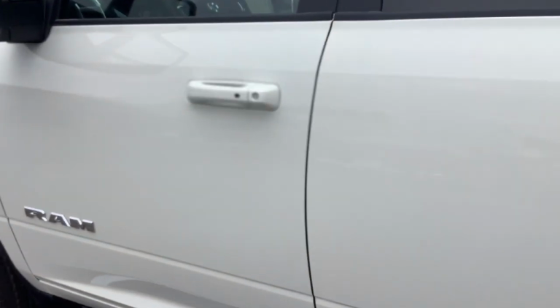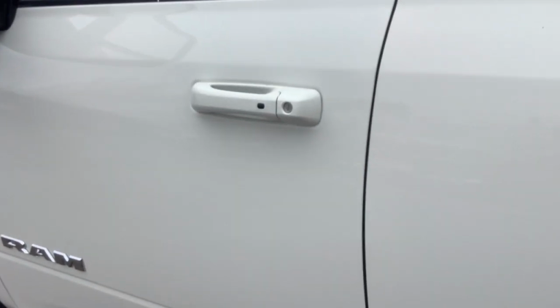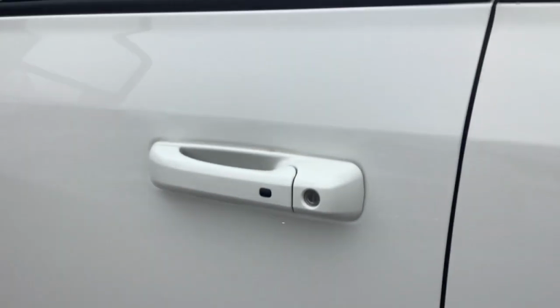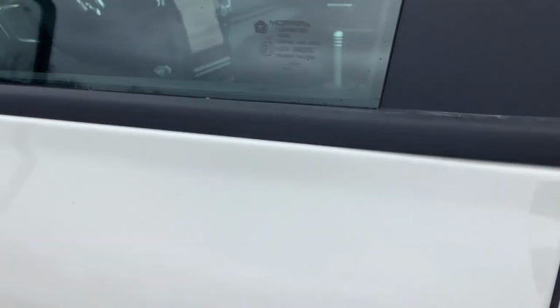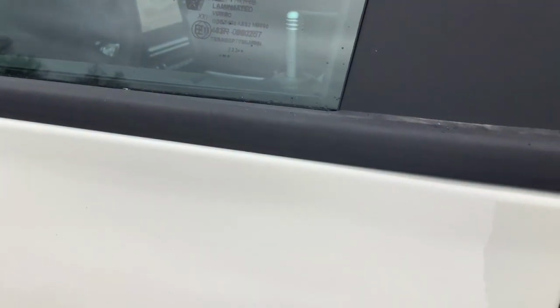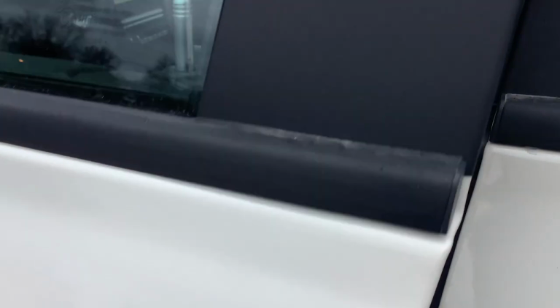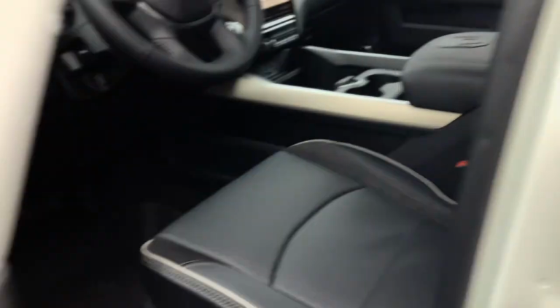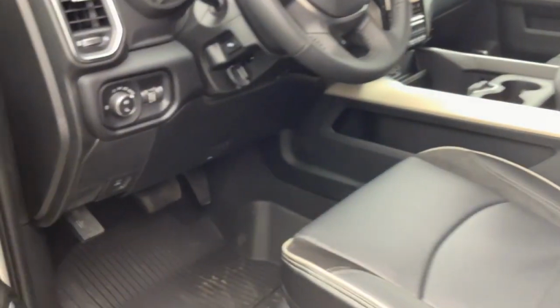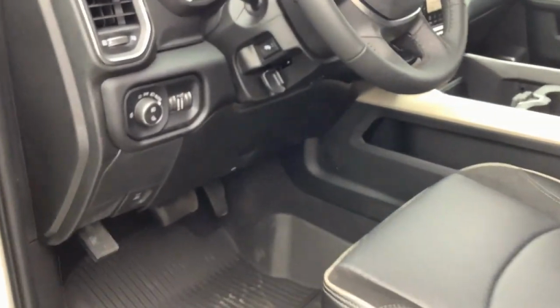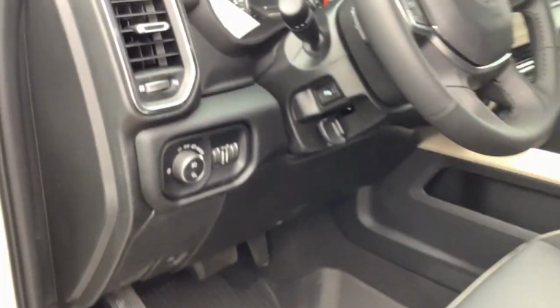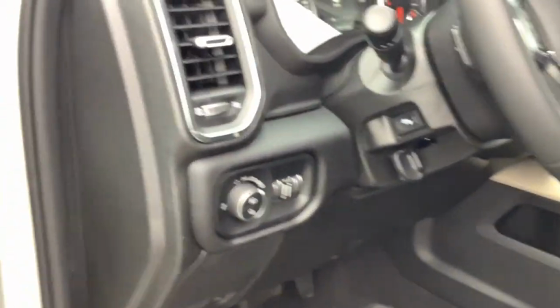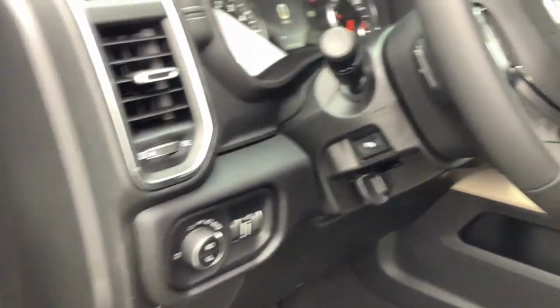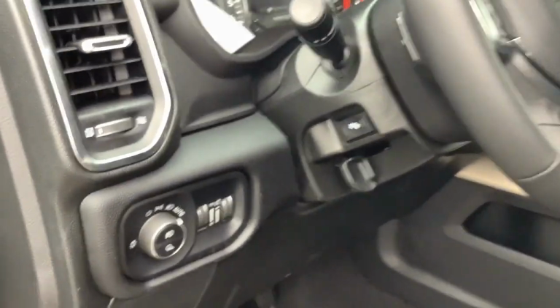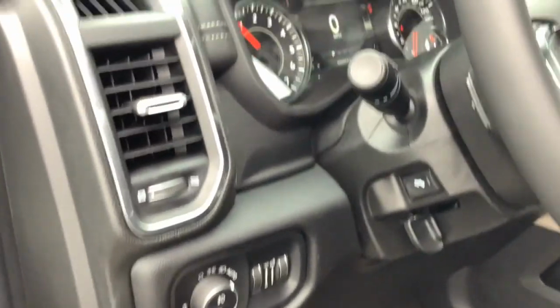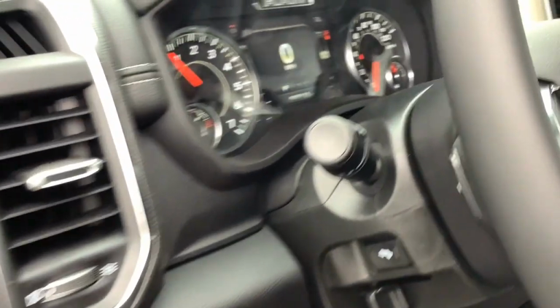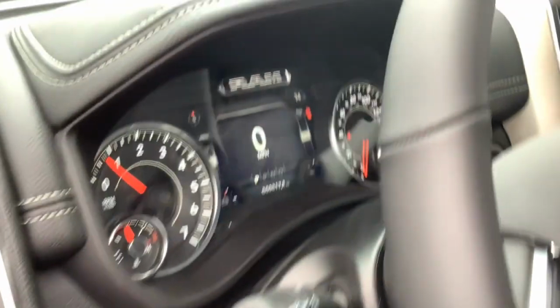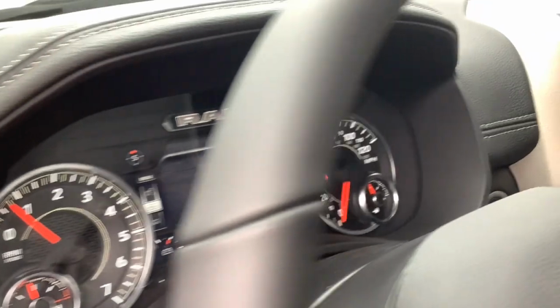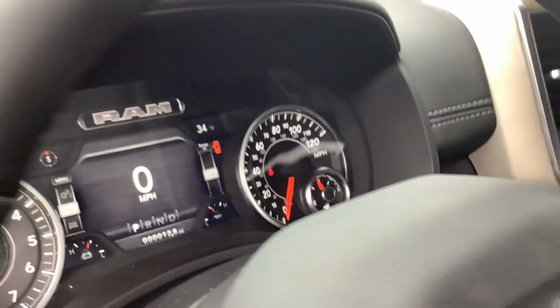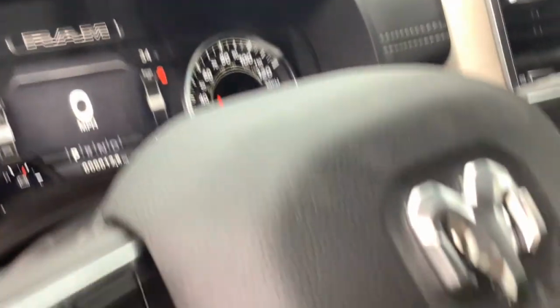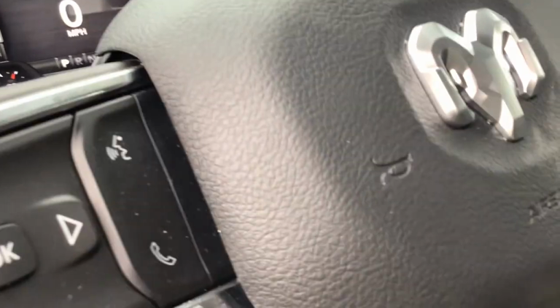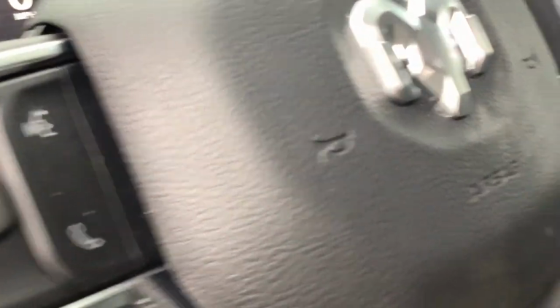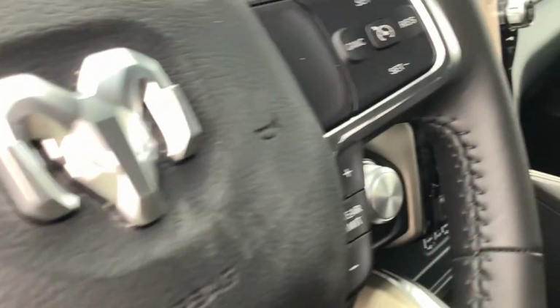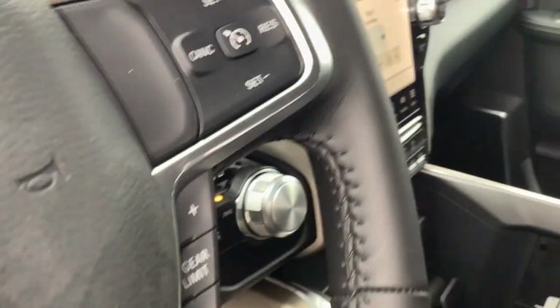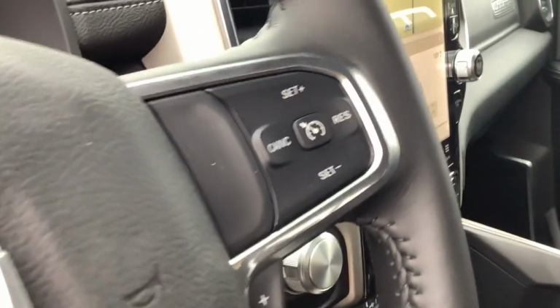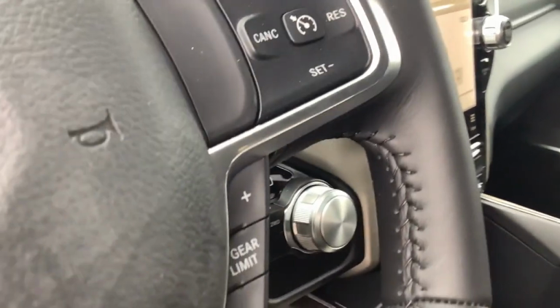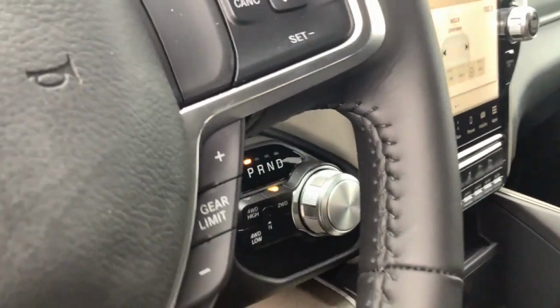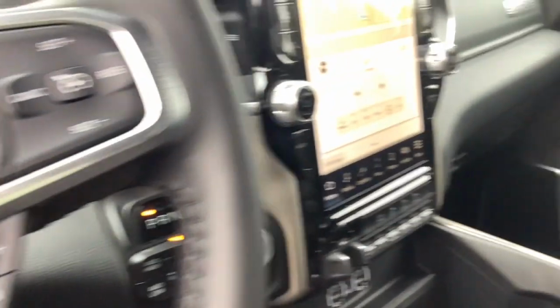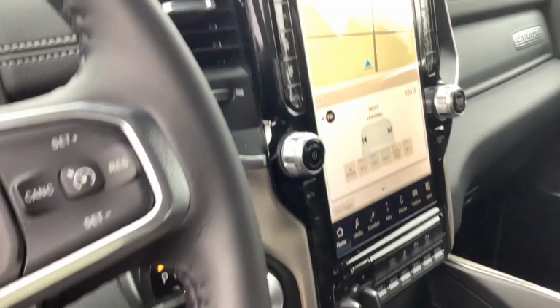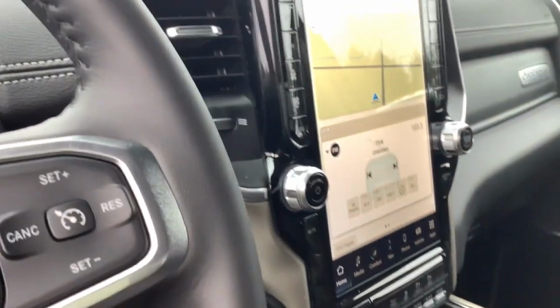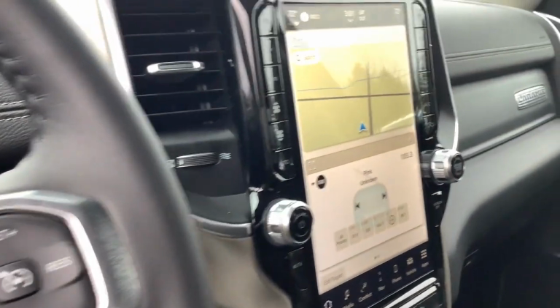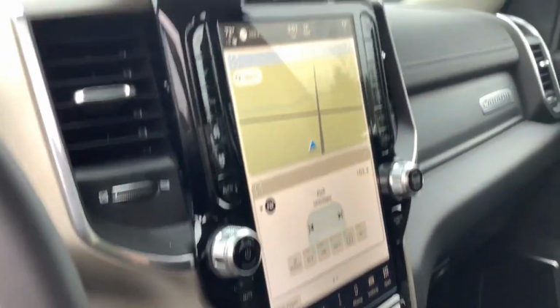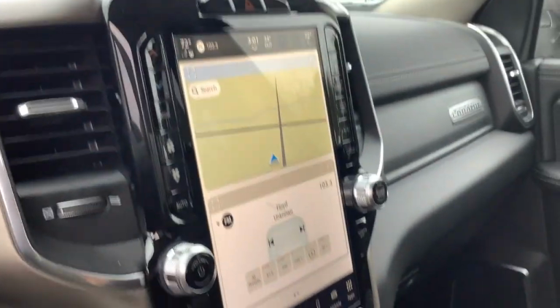Heated steering wheel, Apple CarPlay and or Android Auto, proximity key entry, heated driver seat, four-wheel drive, heated mirrors, remote engine start, satellite radio, iPod, MP3 input, woodgrain interior trim.